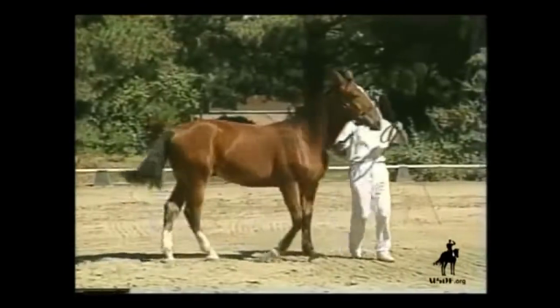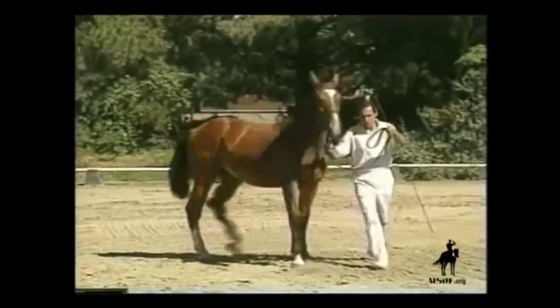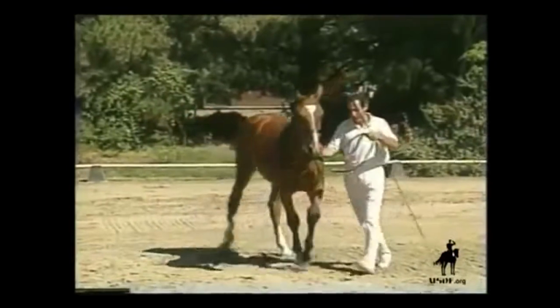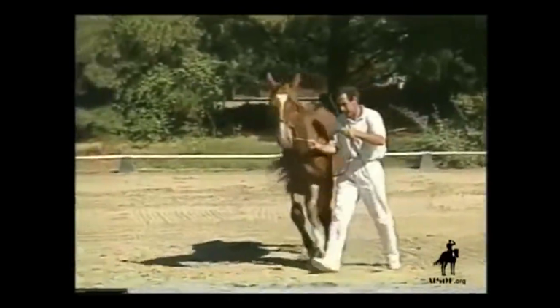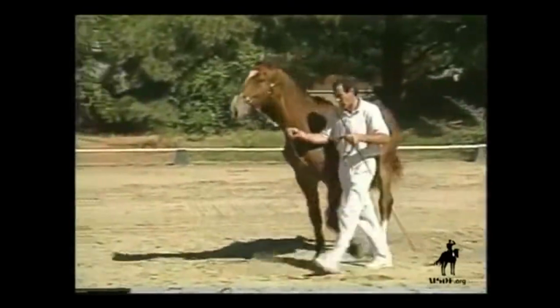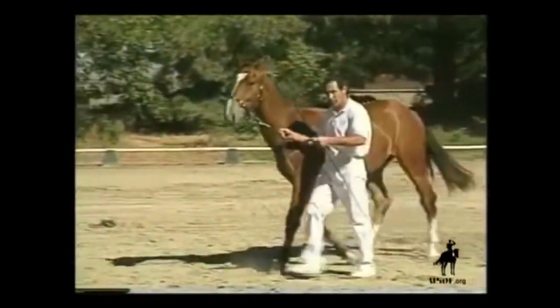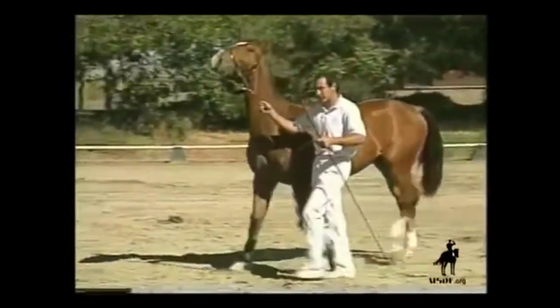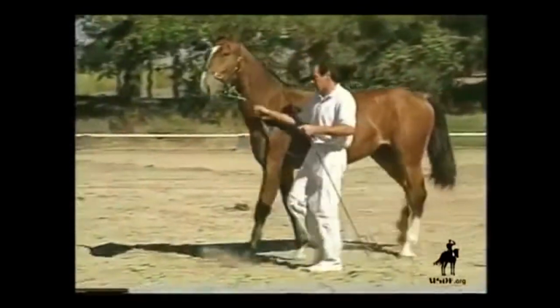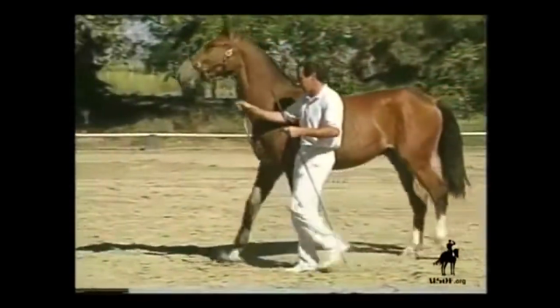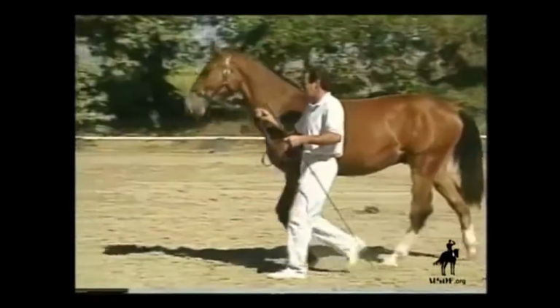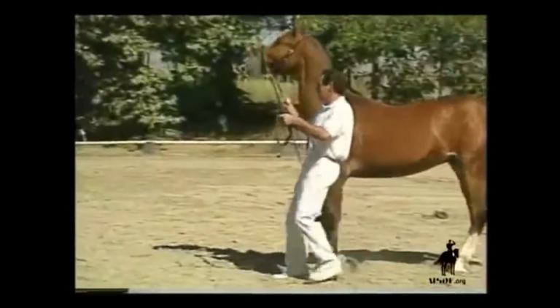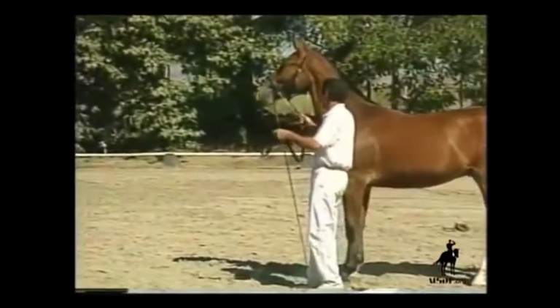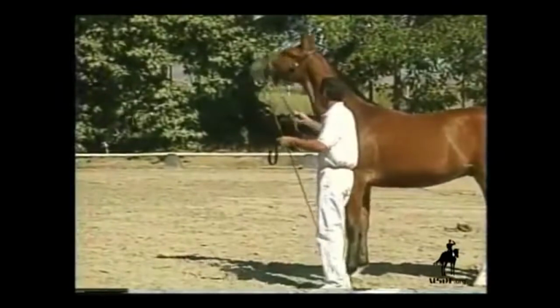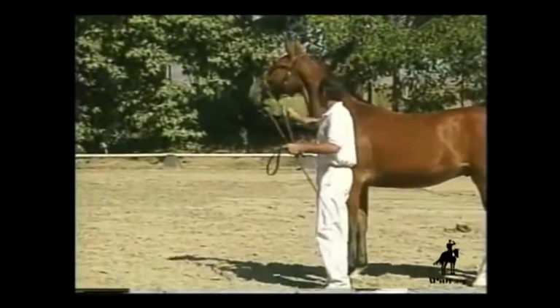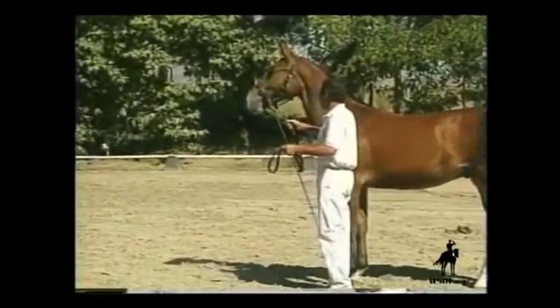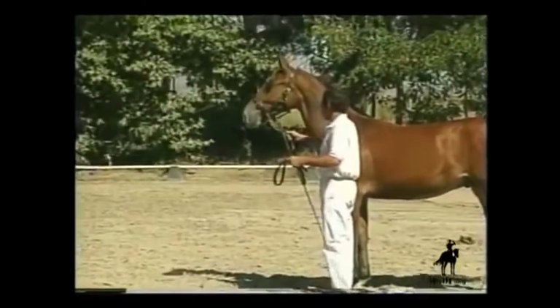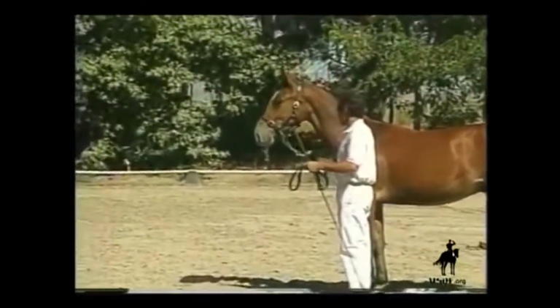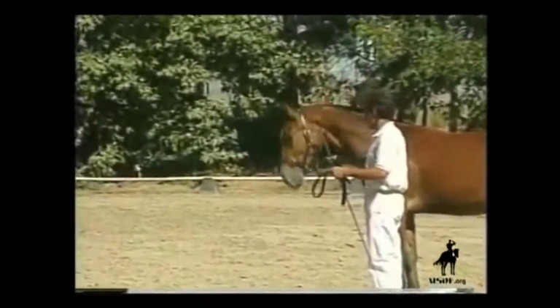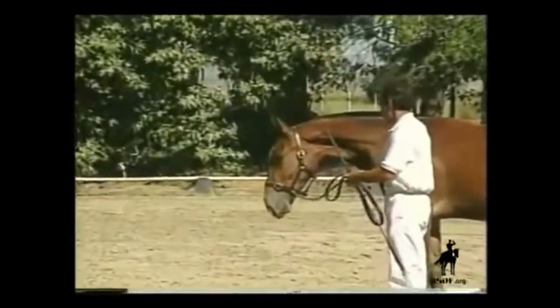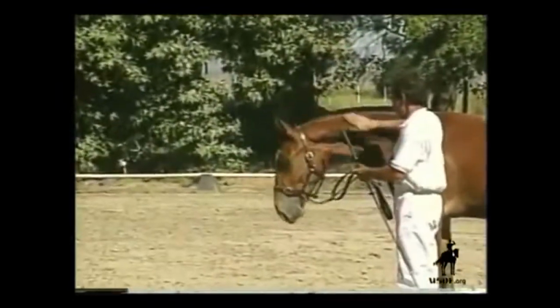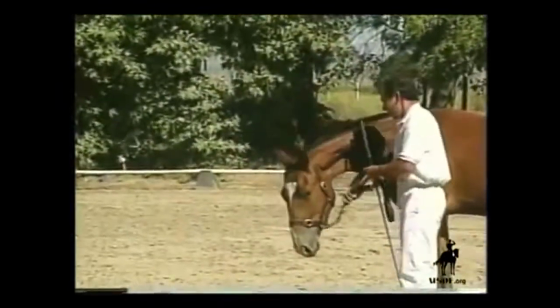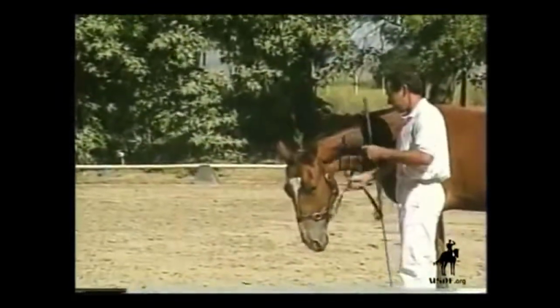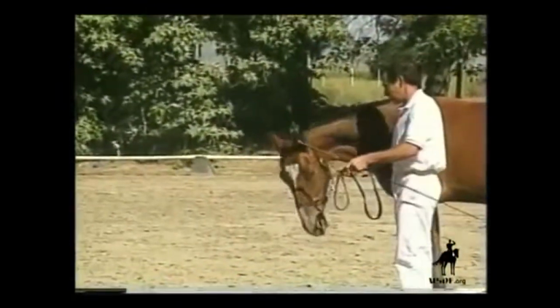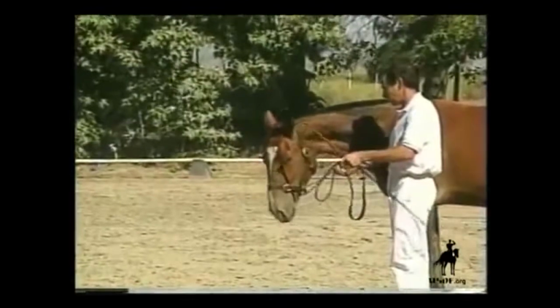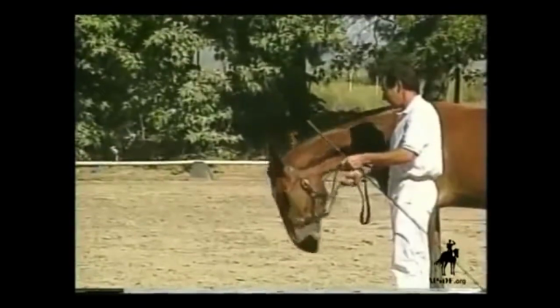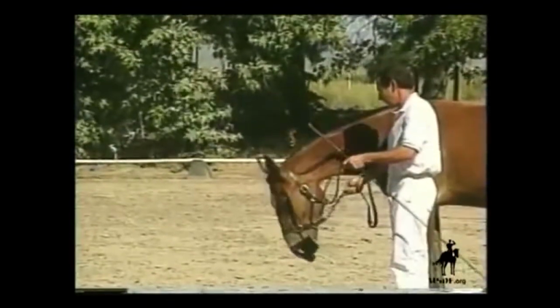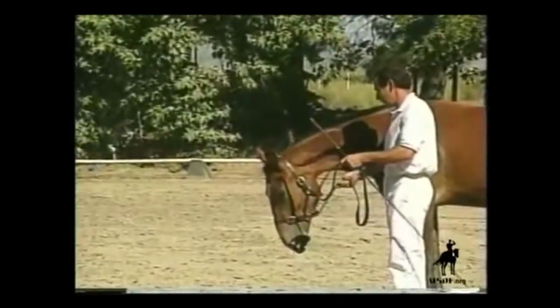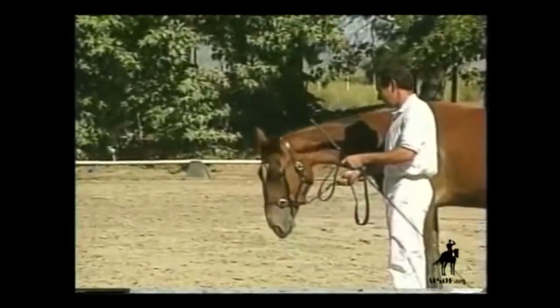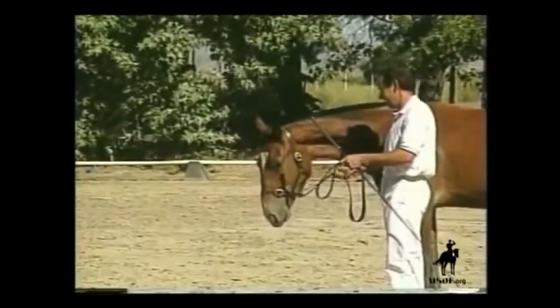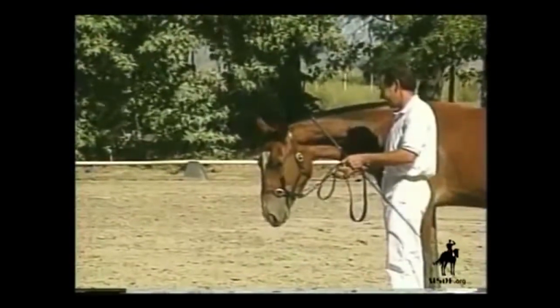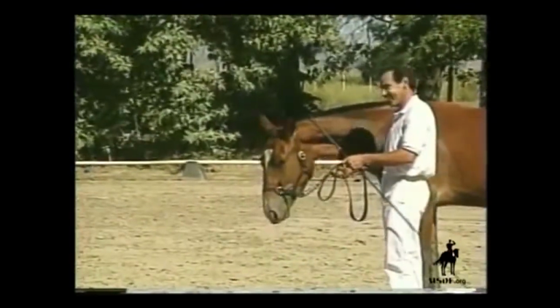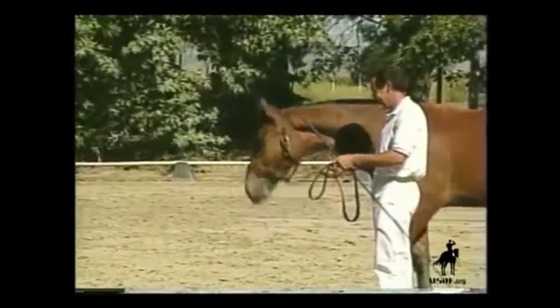This youngster is high-headed and inattentive. He would be very difficult to show in hand without some preparation. He is quick to respond, and his attention is immediately captured and he becomes calm and soft-eyed each time he drops his head.